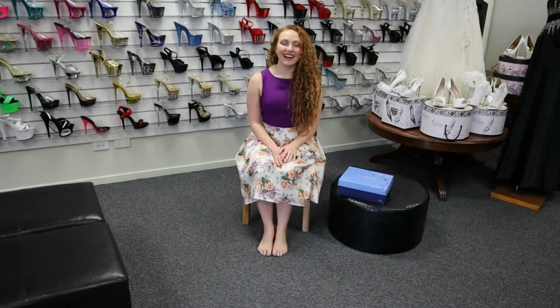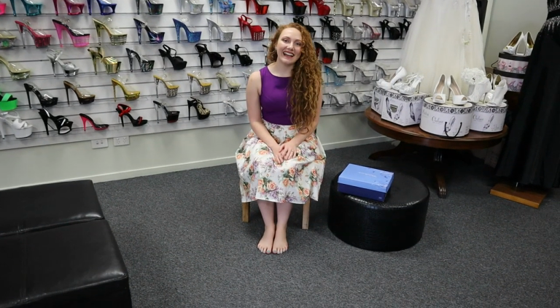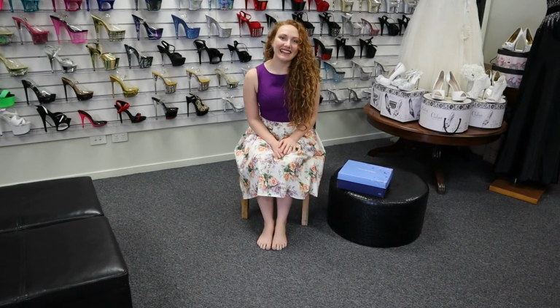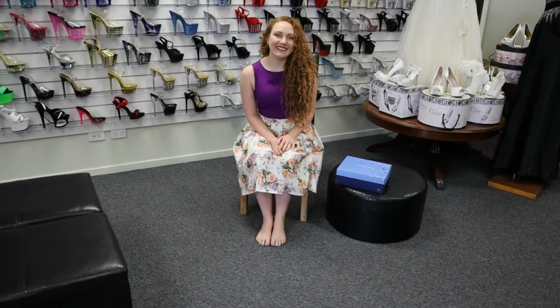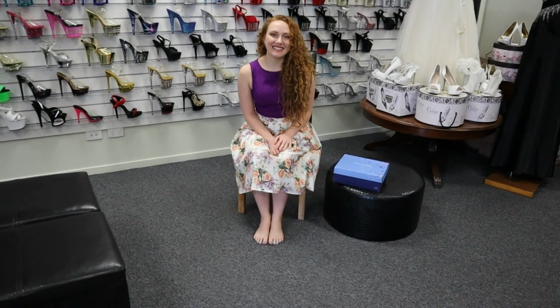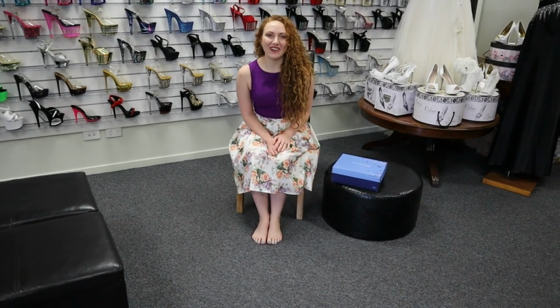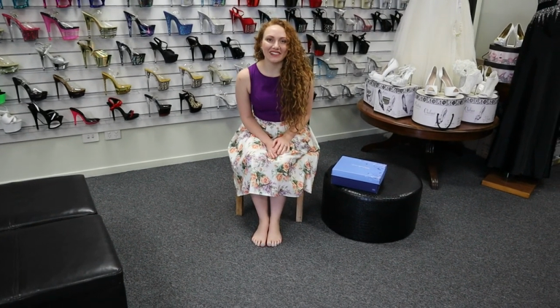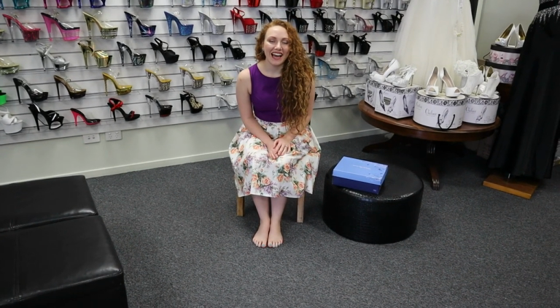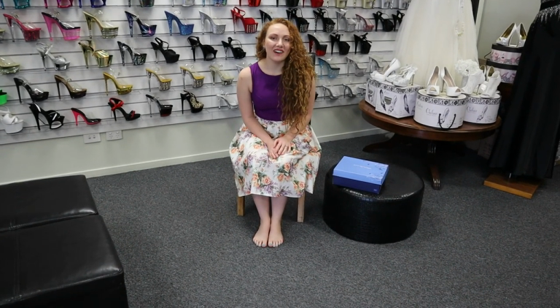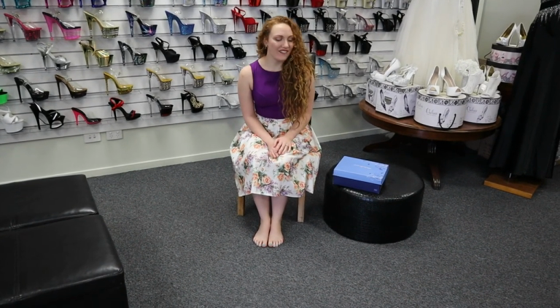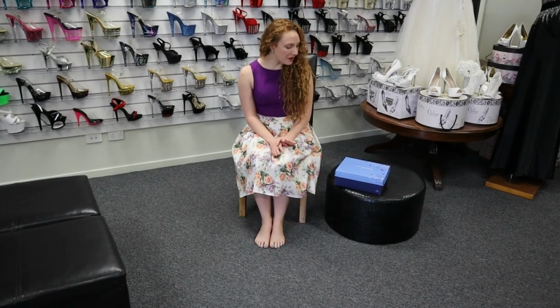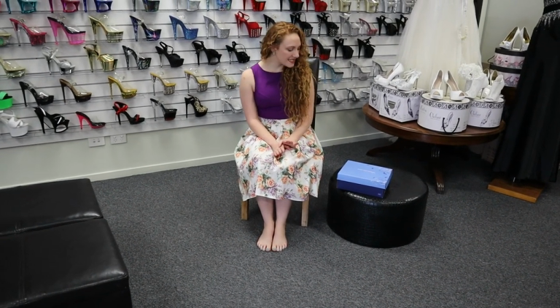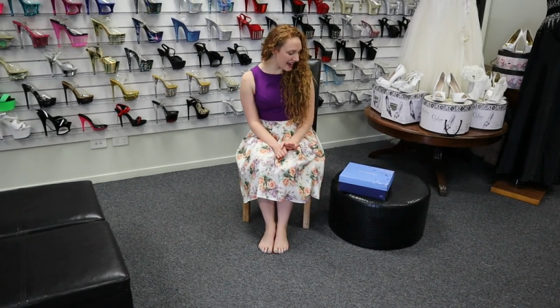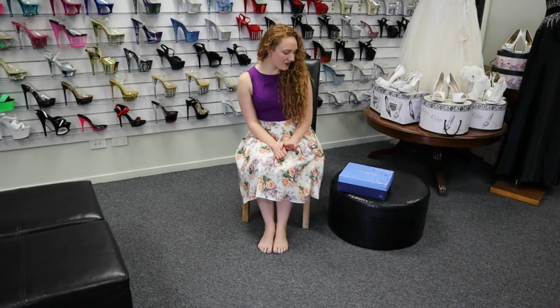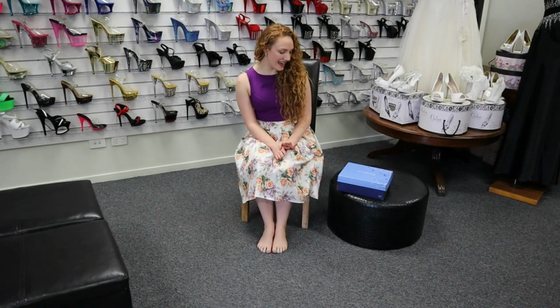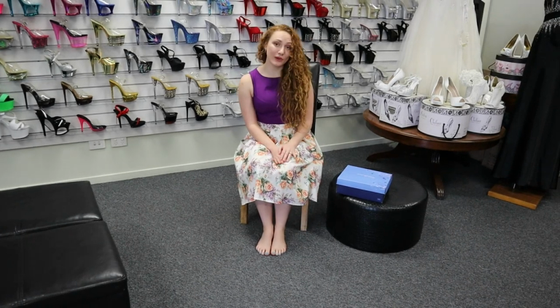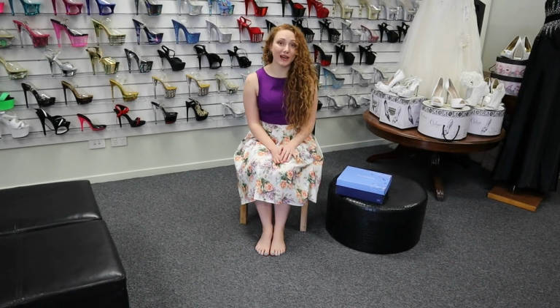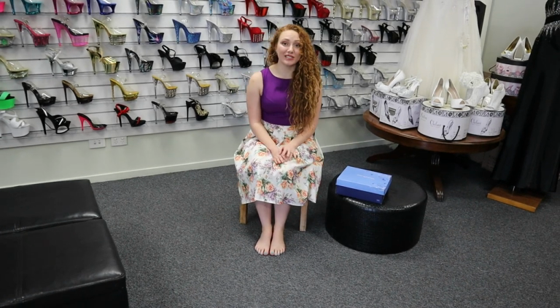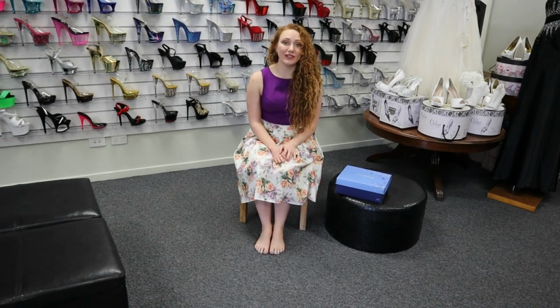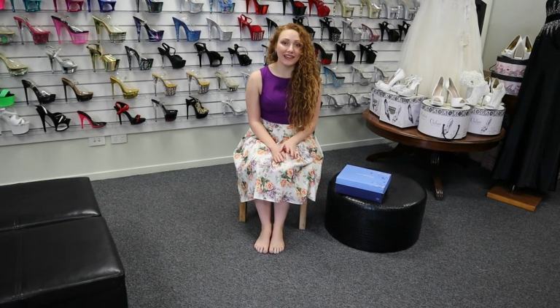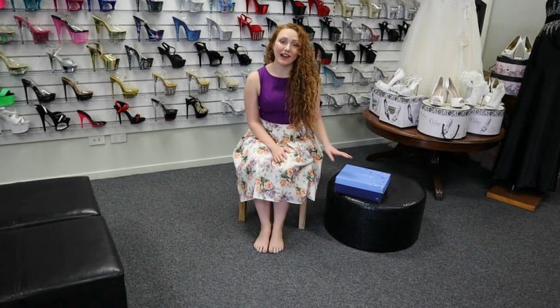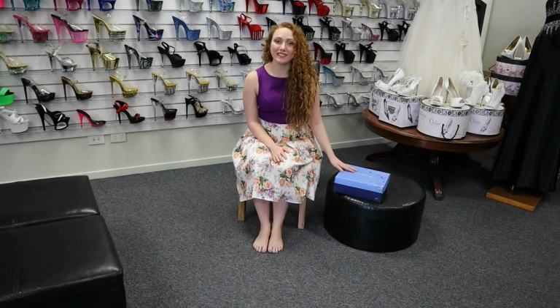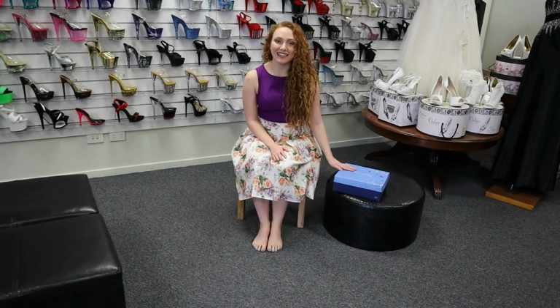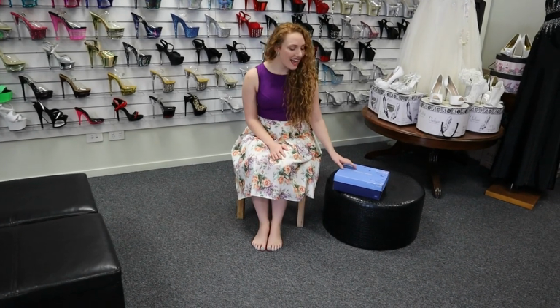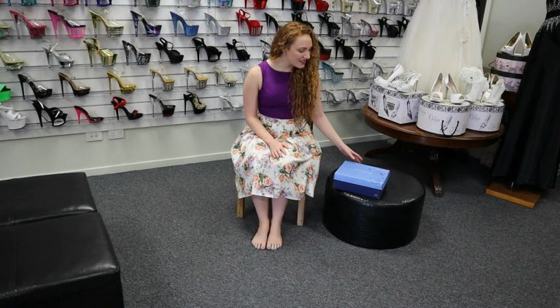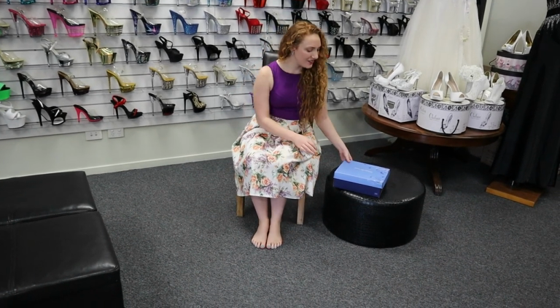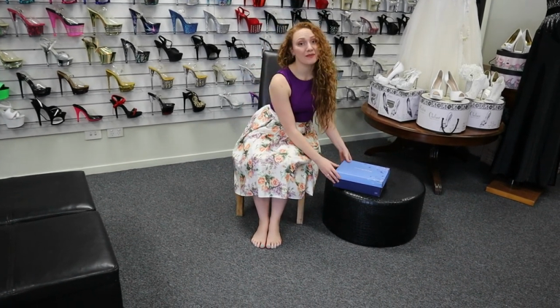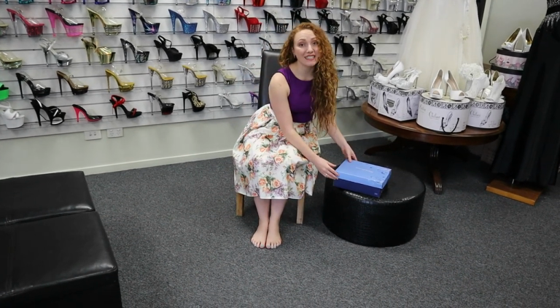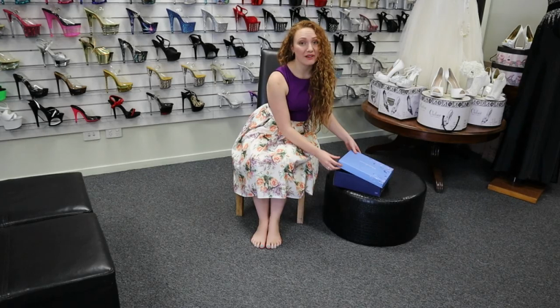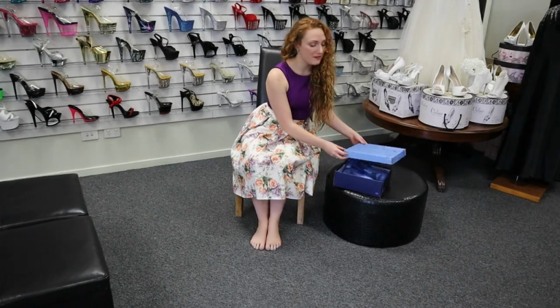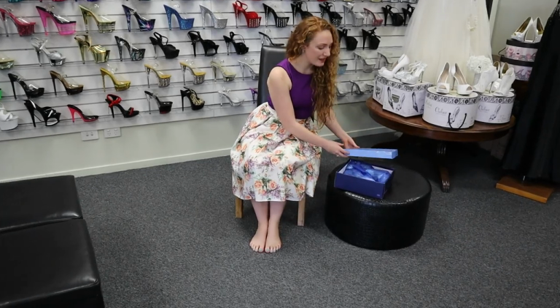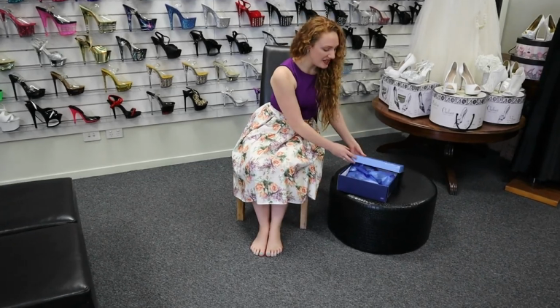Hi, Natalie here at Shoes of Hollywood. We have an unboxing today of a Luminar 2.9 in ivory satin. I'm really excited about them — they're really pretty.